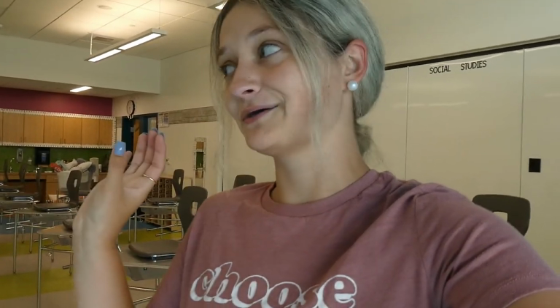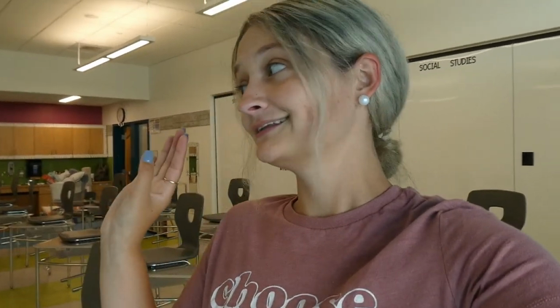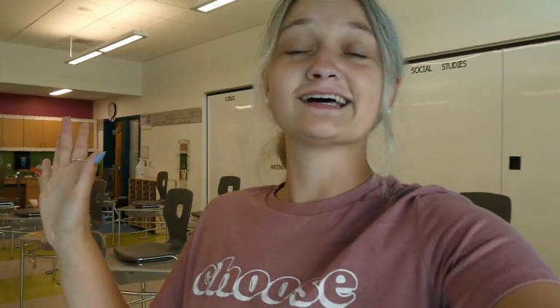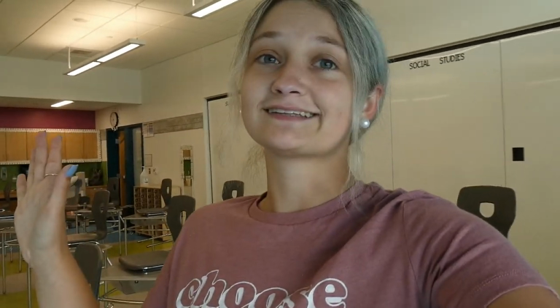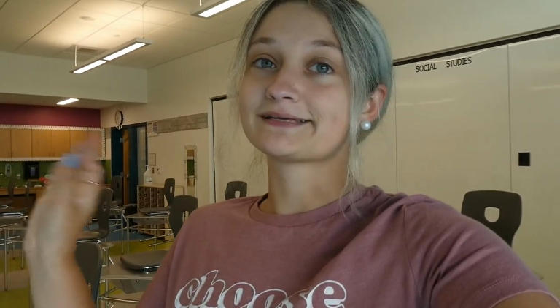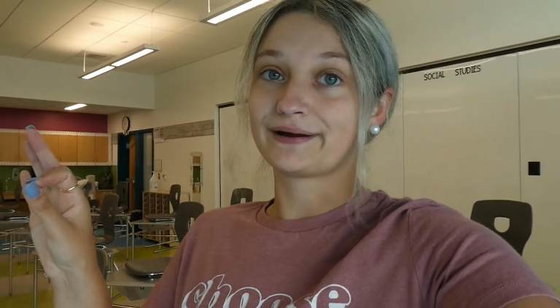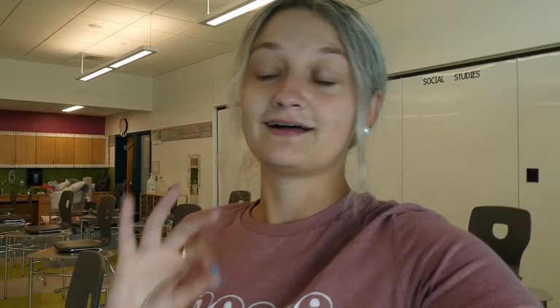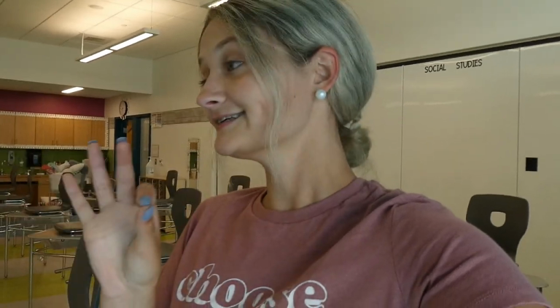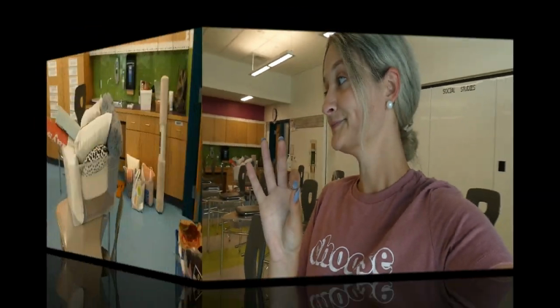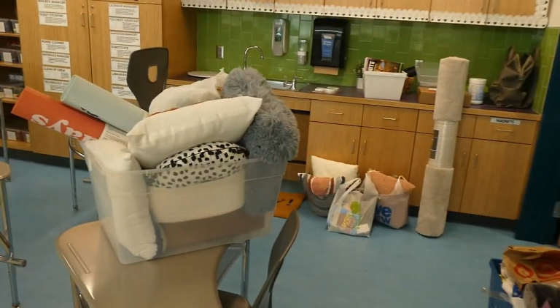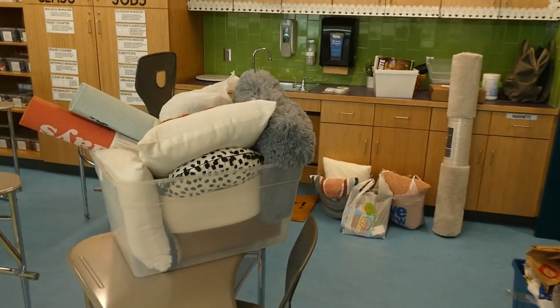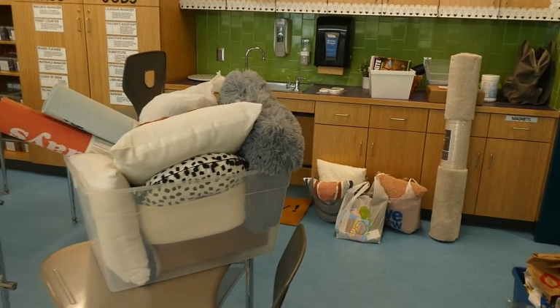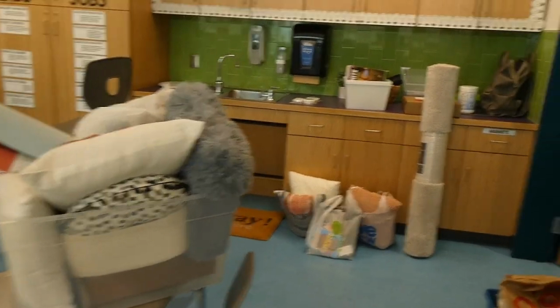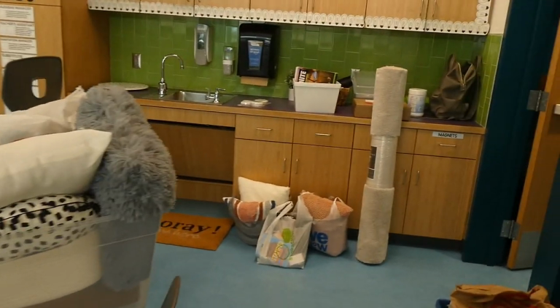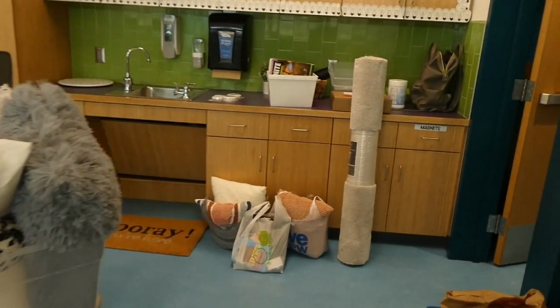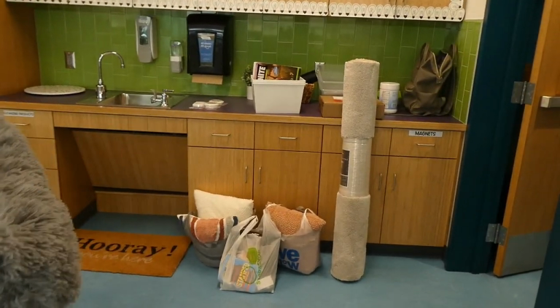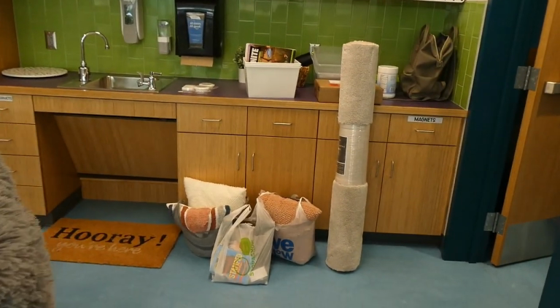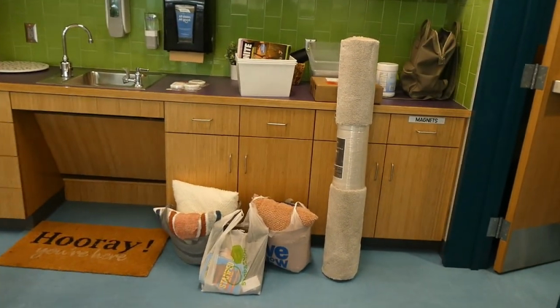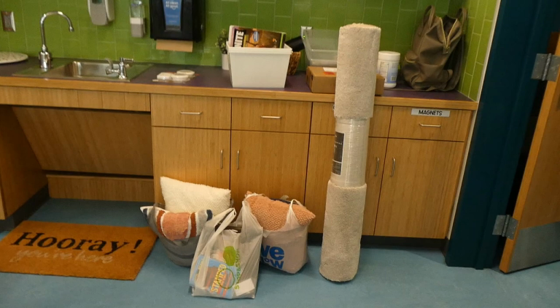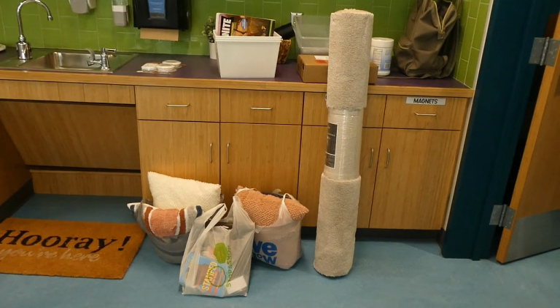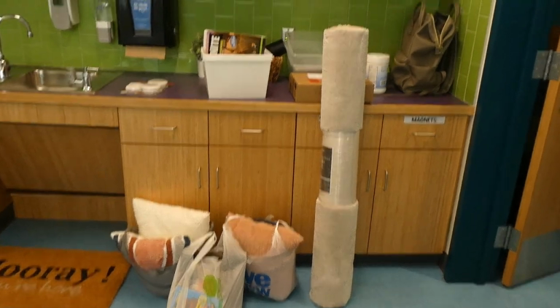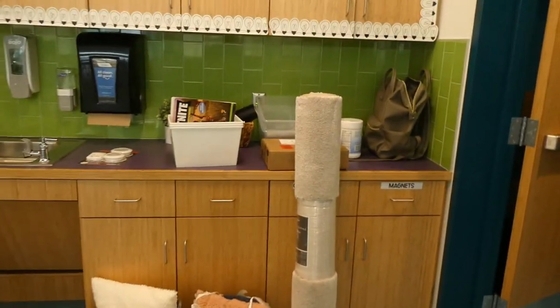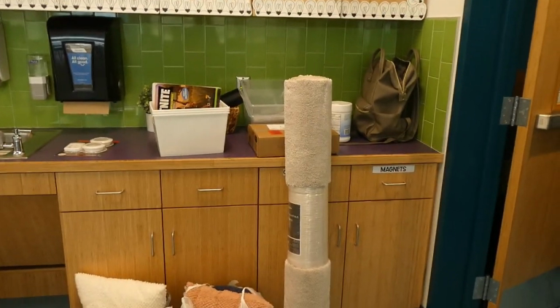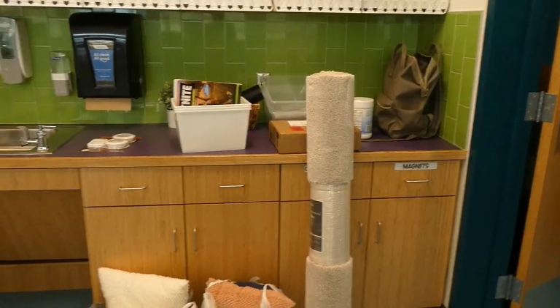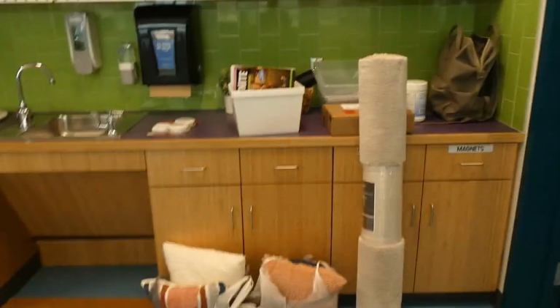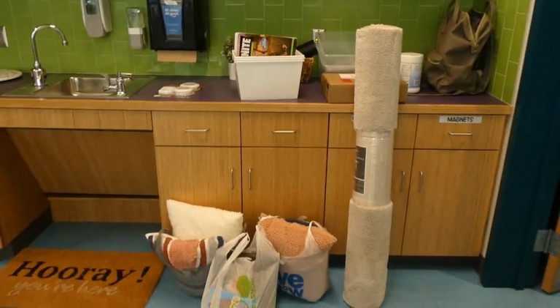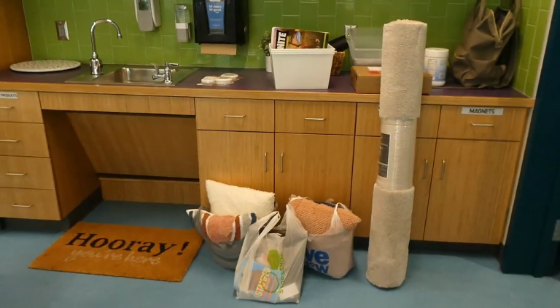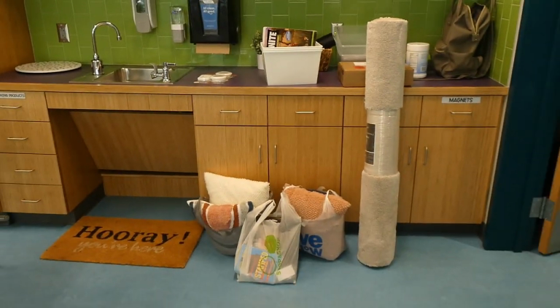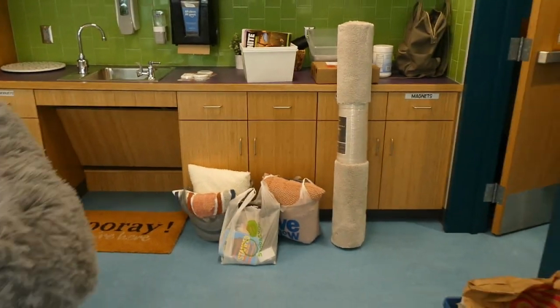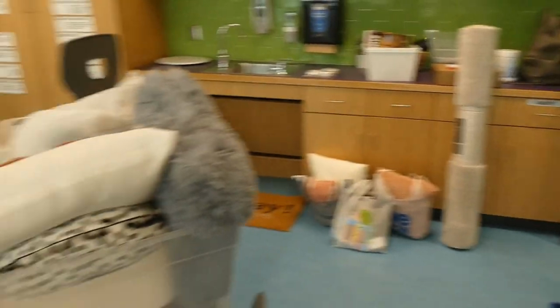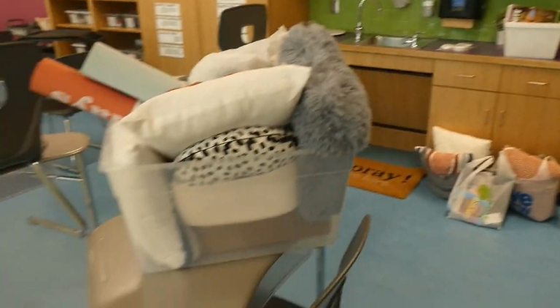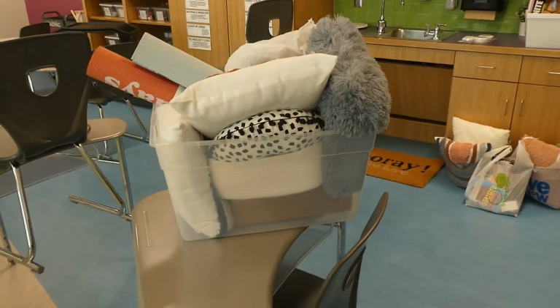I also lugged every last thing that I had in my trunk and in my apartment into my classroom, so I no longer have to worry about that — everything's in here now.